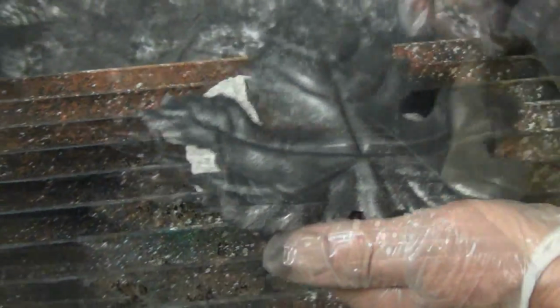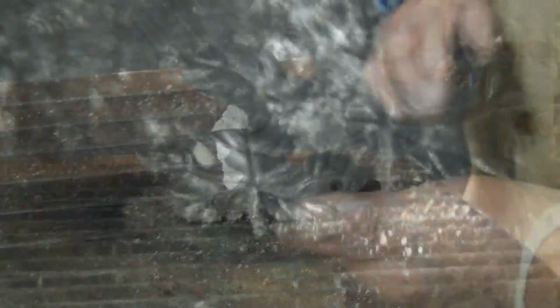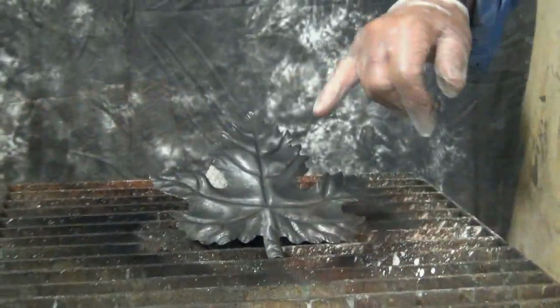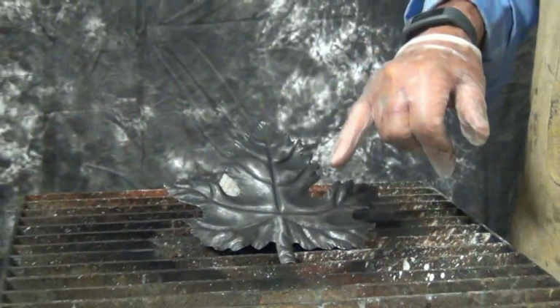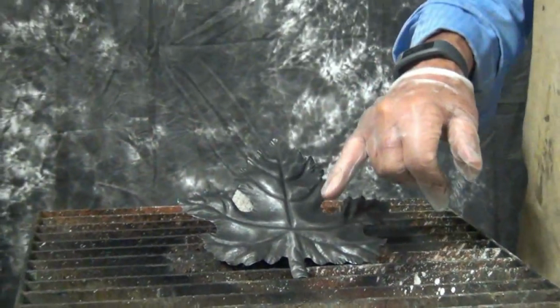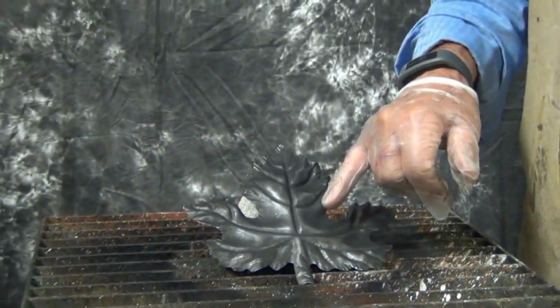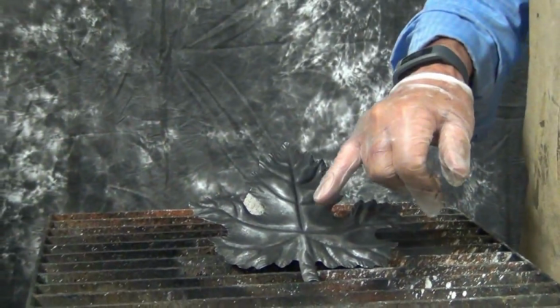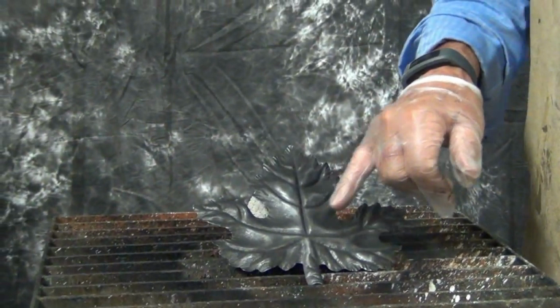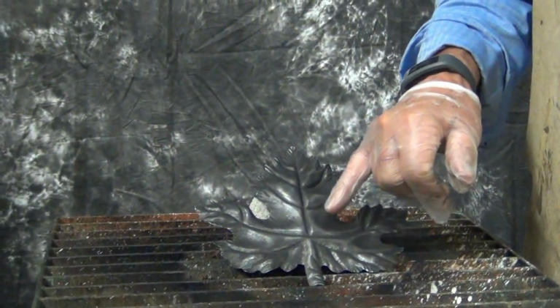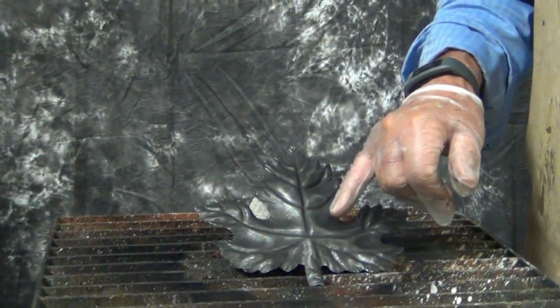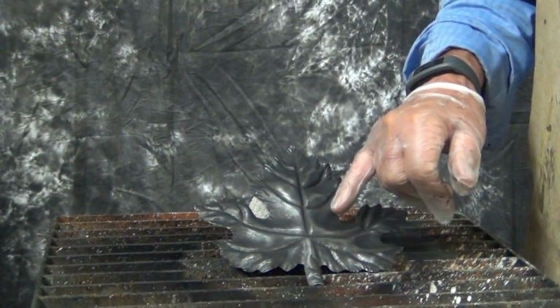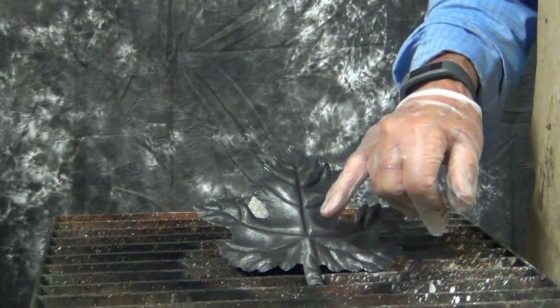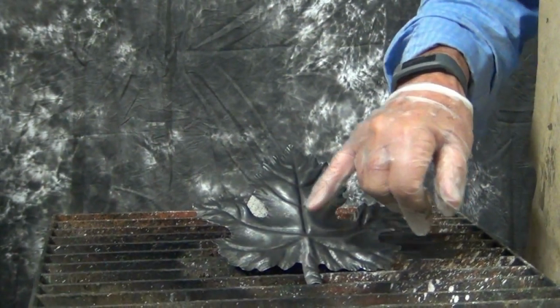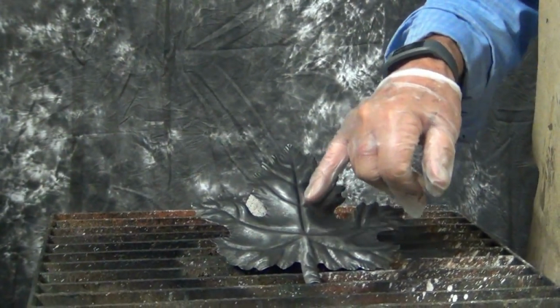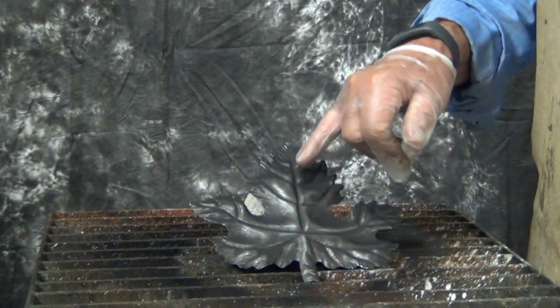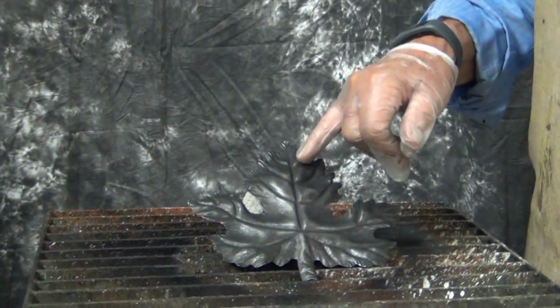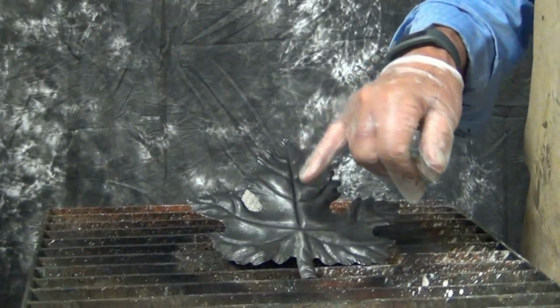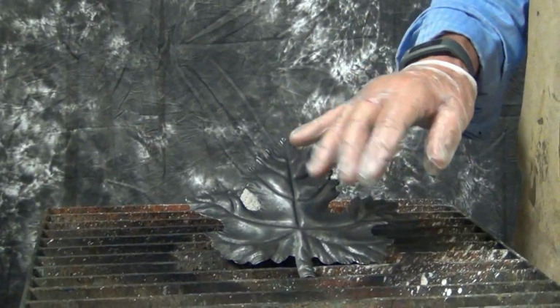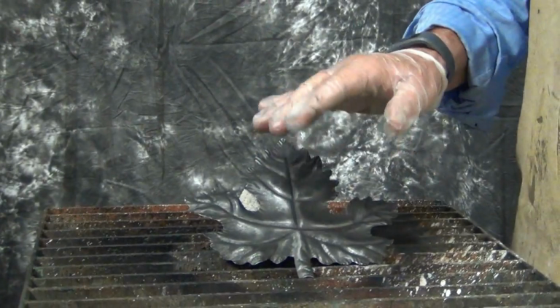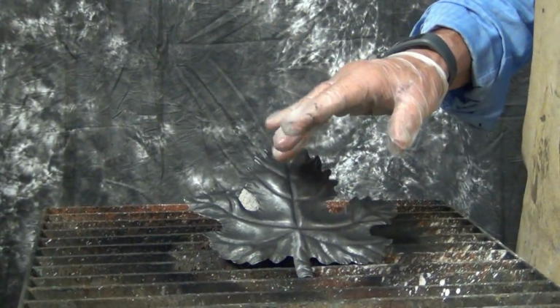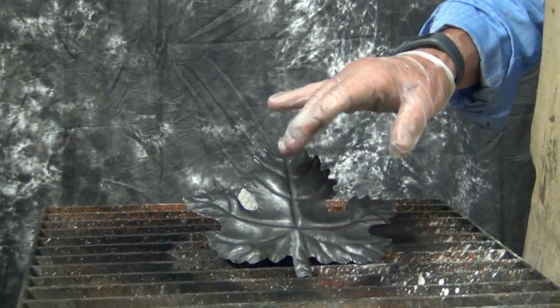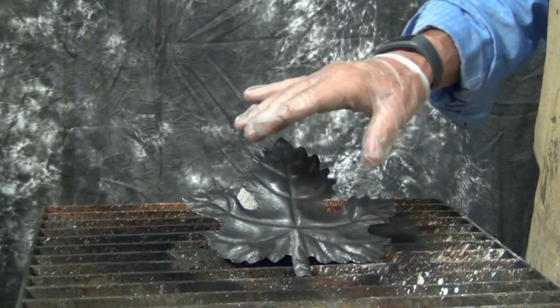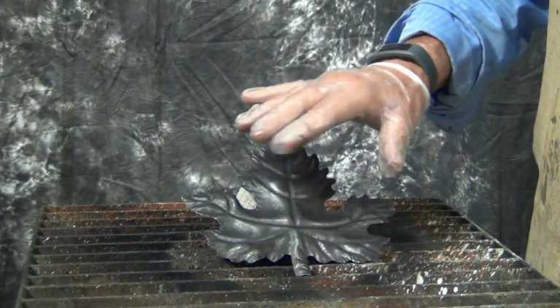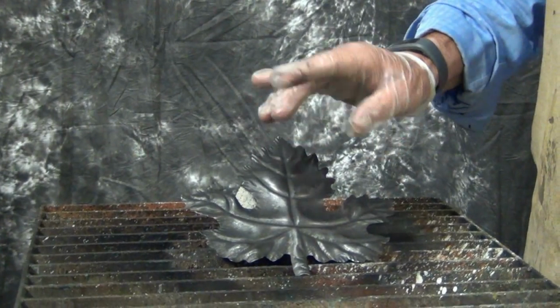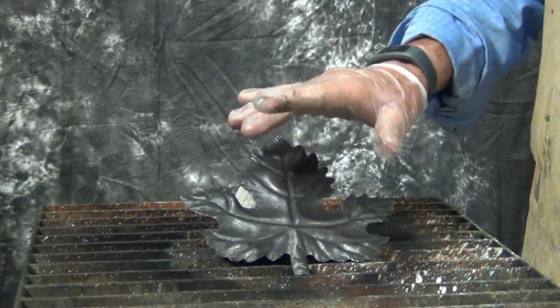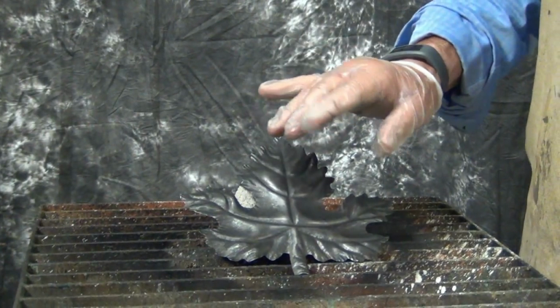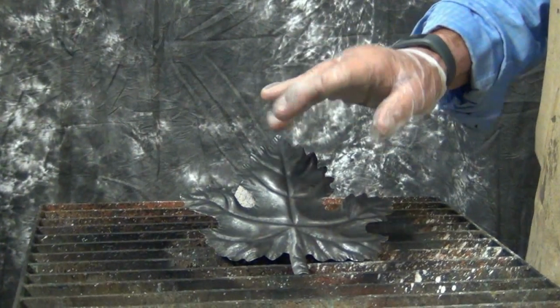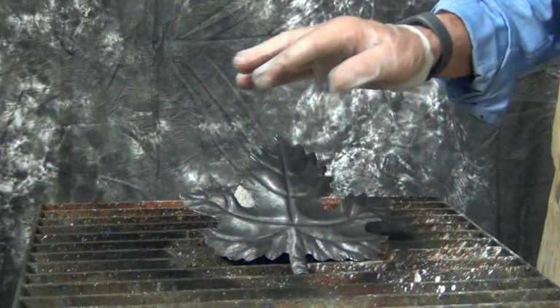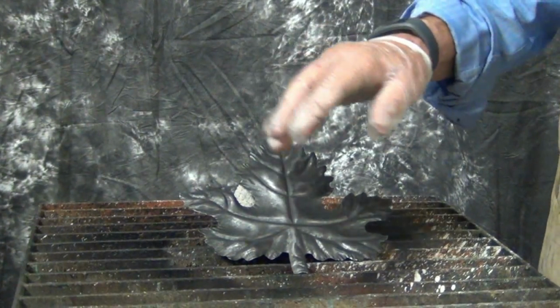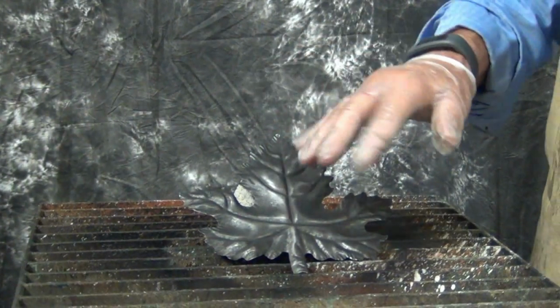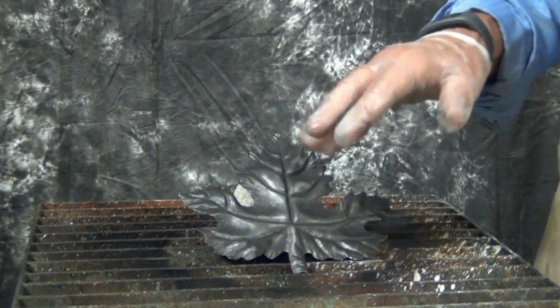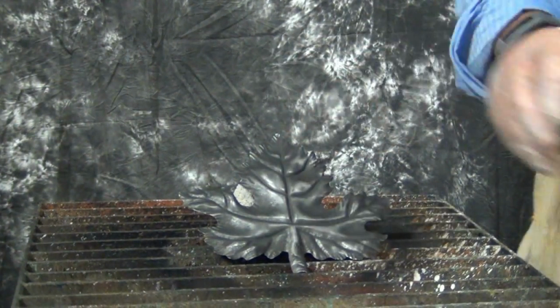This will give us our deep darks and then our lighter colors on top, so it'll make it a much nicer piece of sculpture.